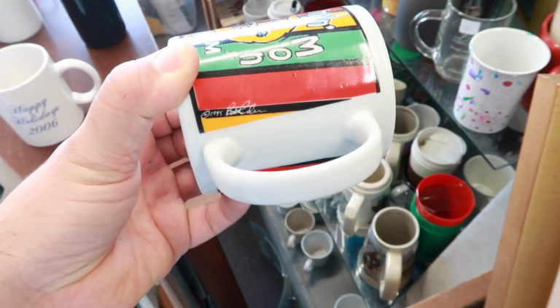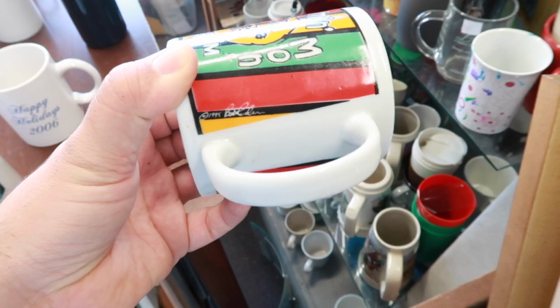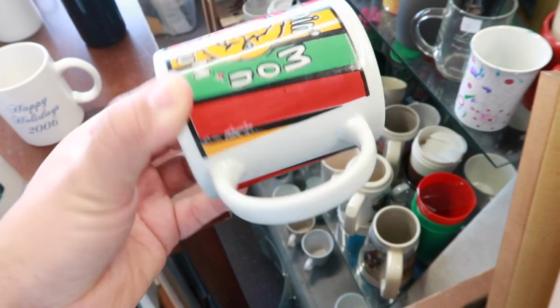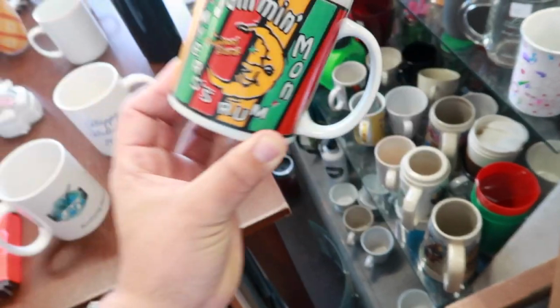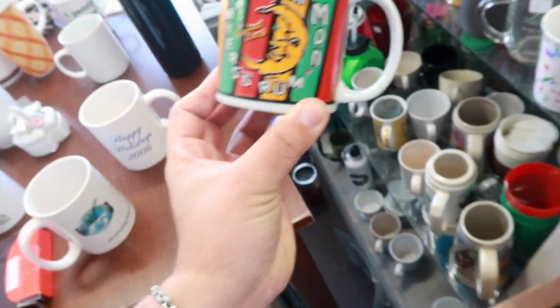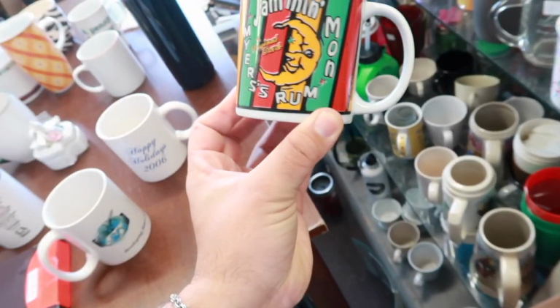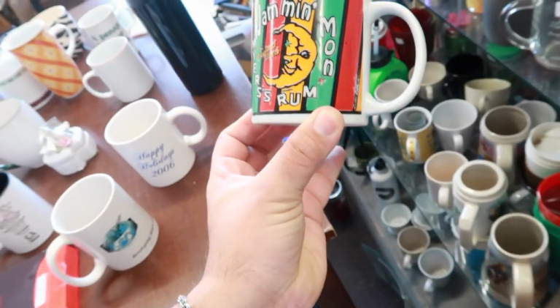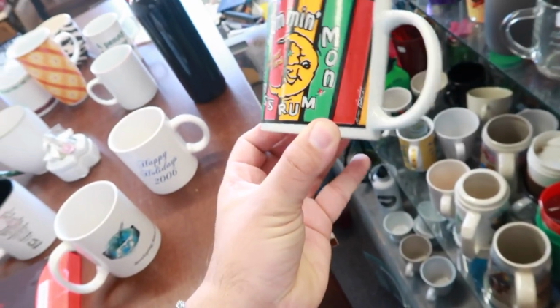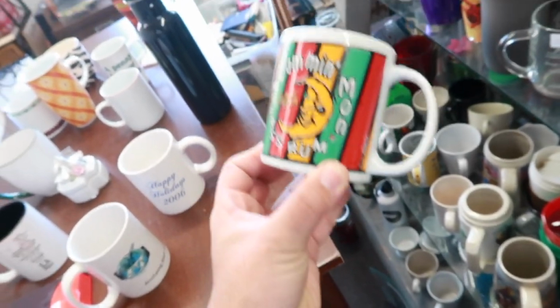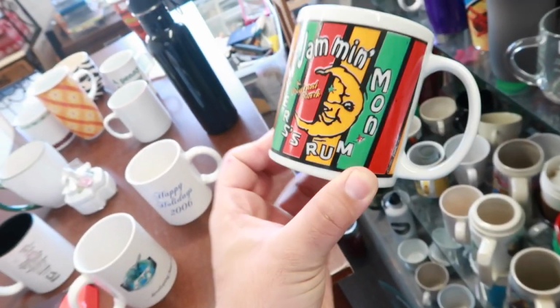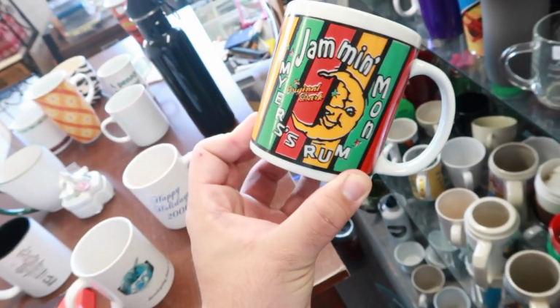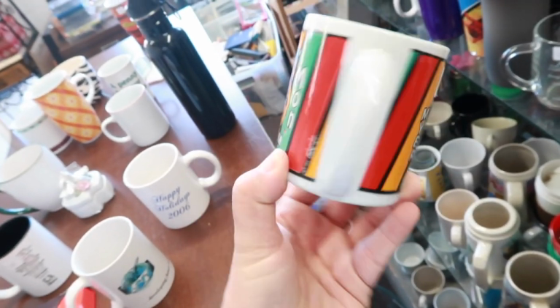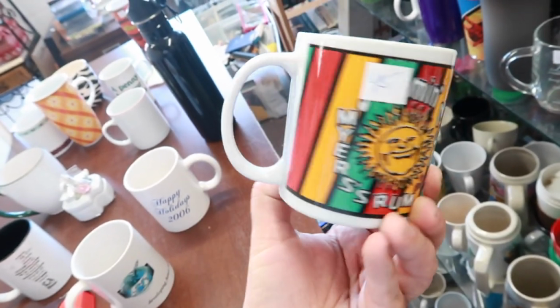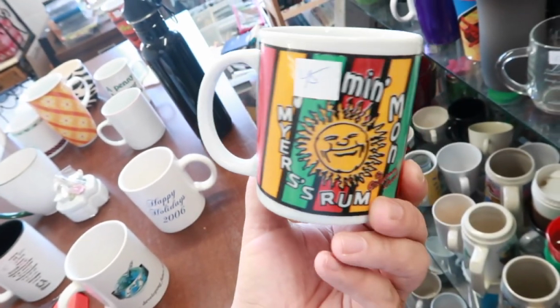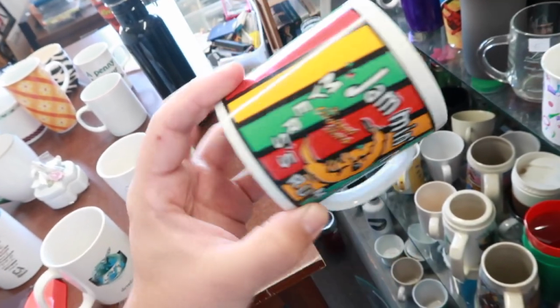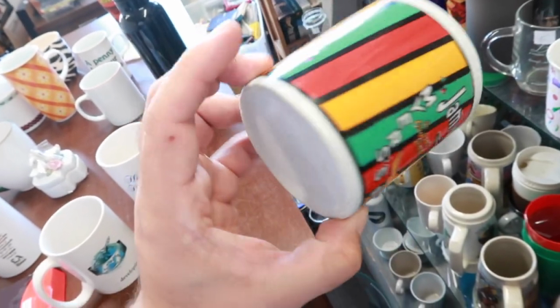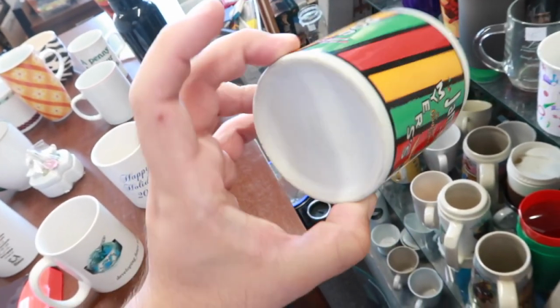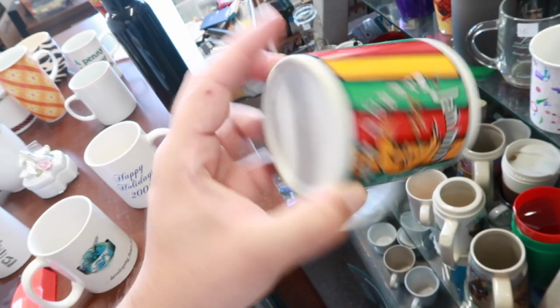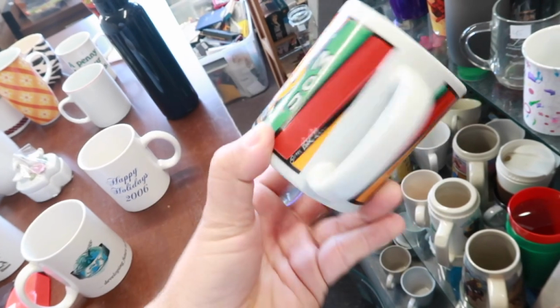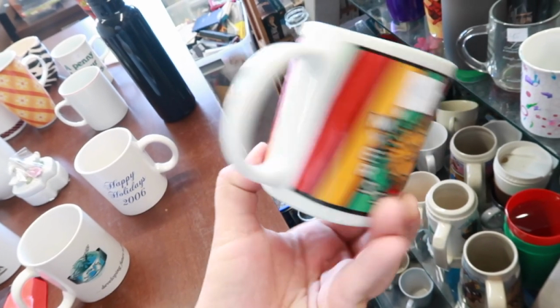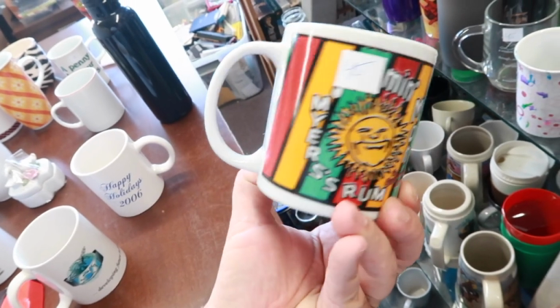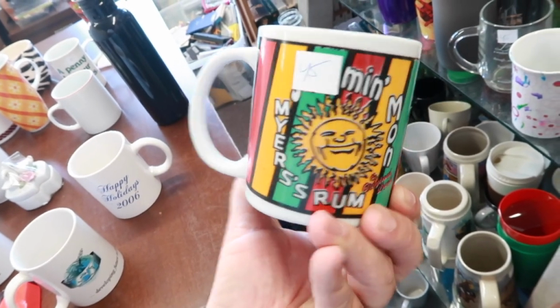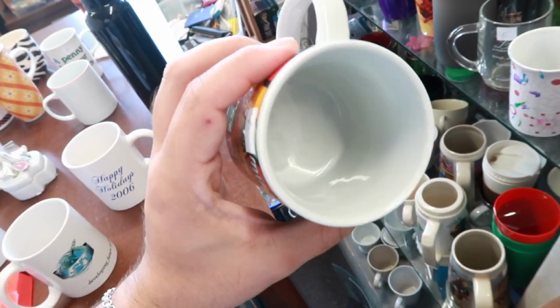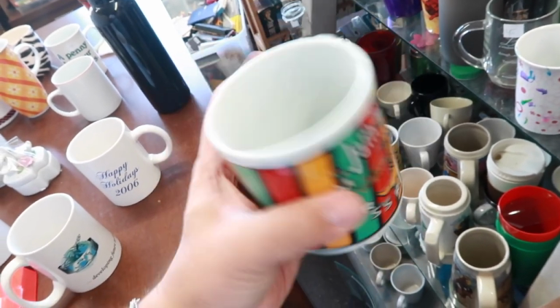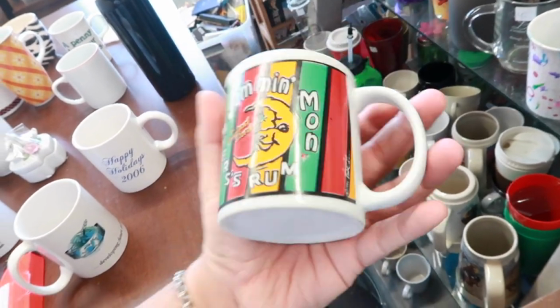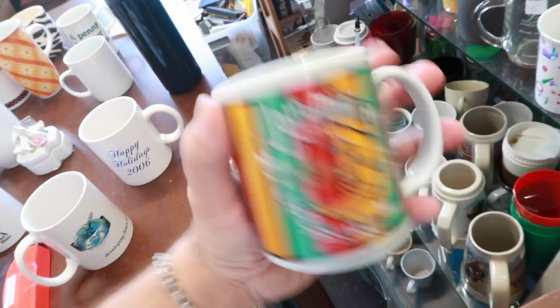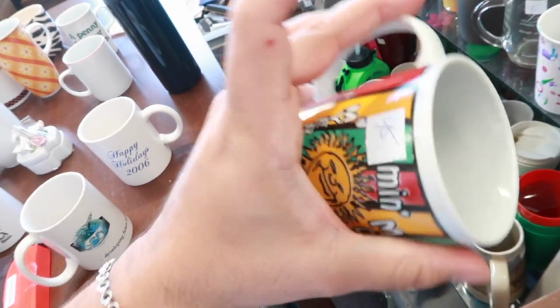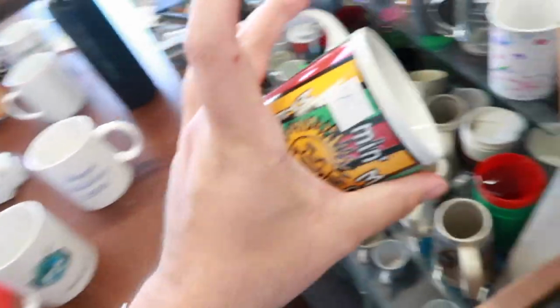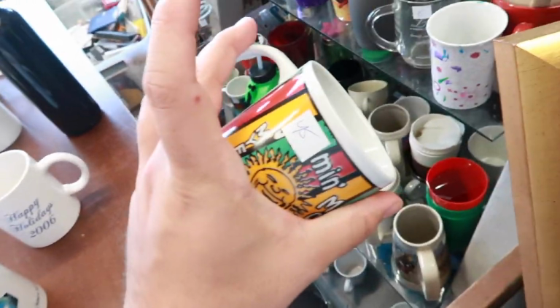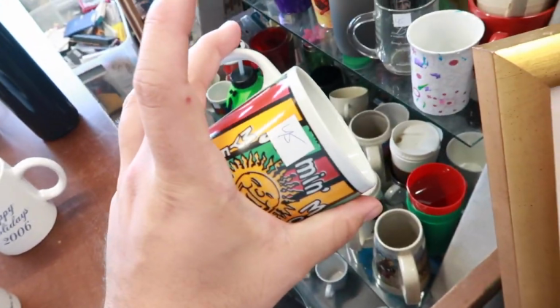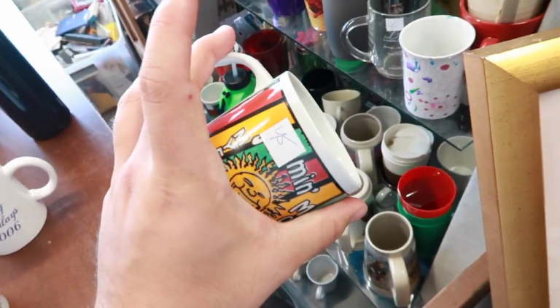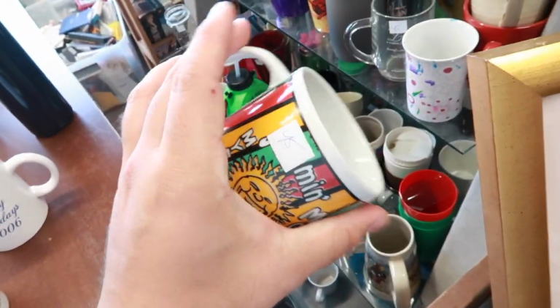In this case, this is a 1995 Meyers Rum Jam and Mon — the original dark. It's an amazing Jamaican-style mug. This one's gonna be a scoop — 45 cents.